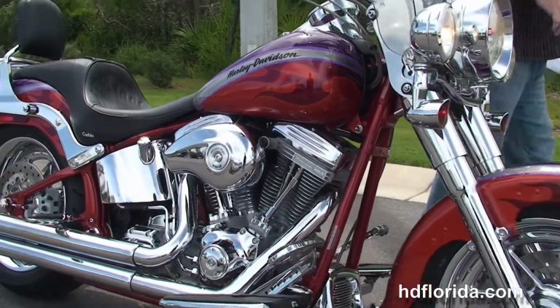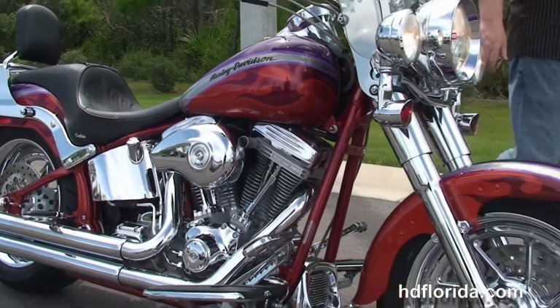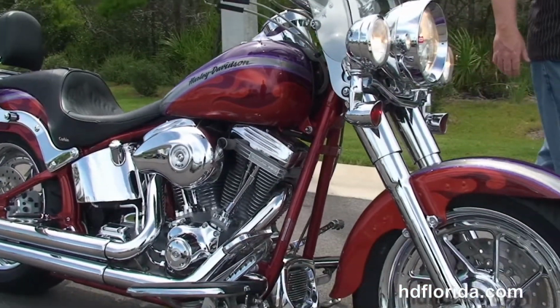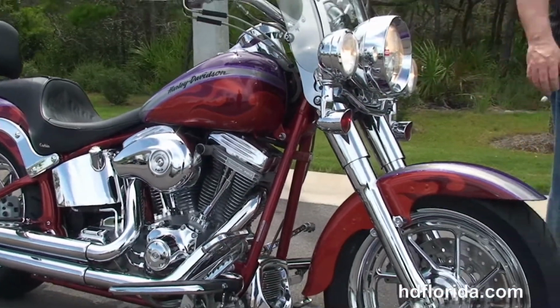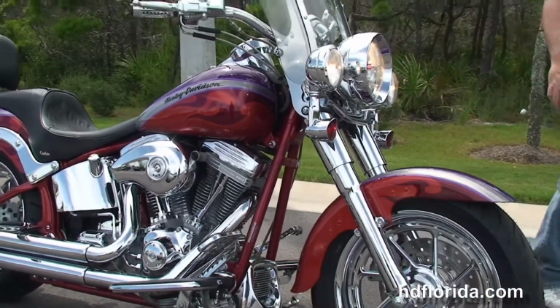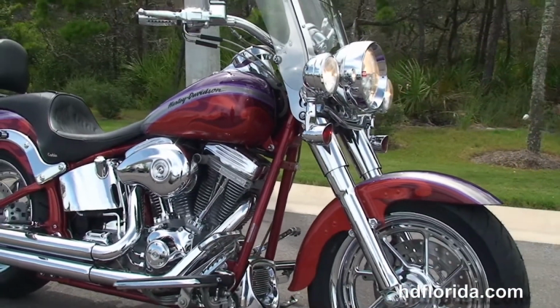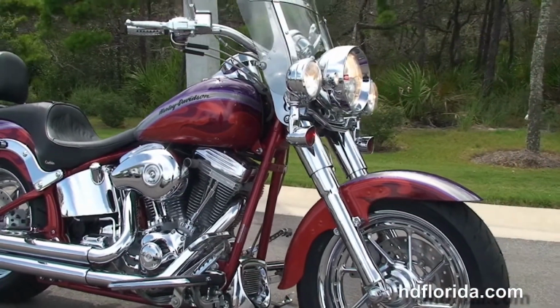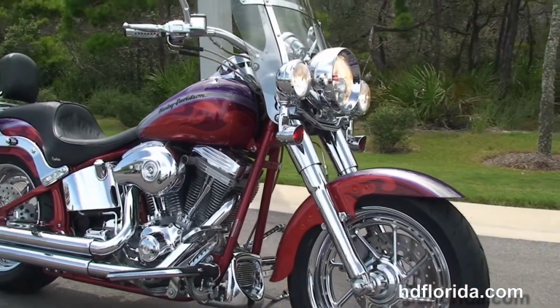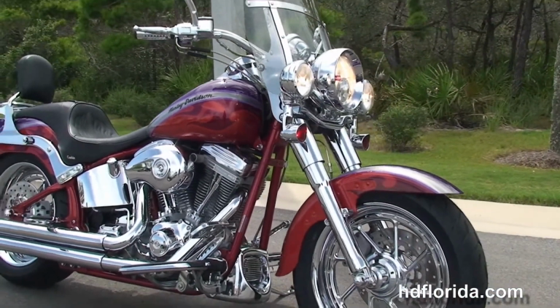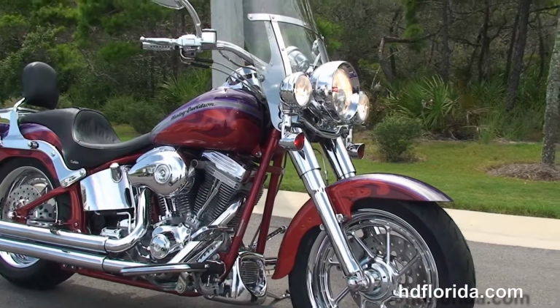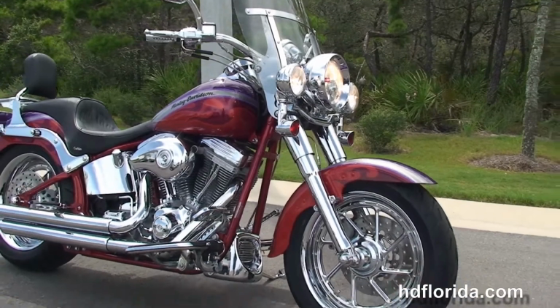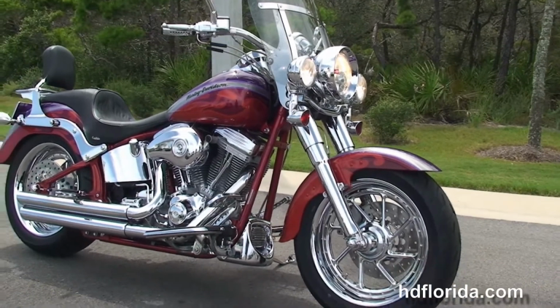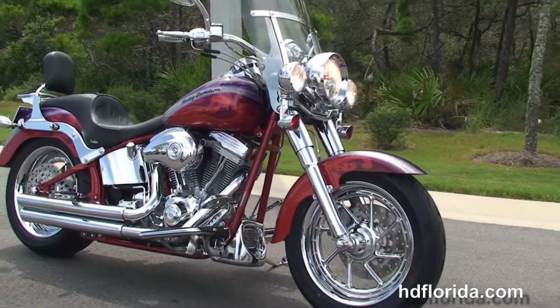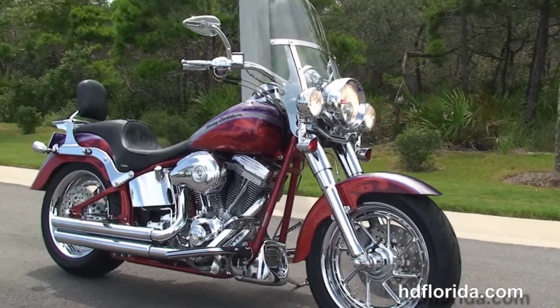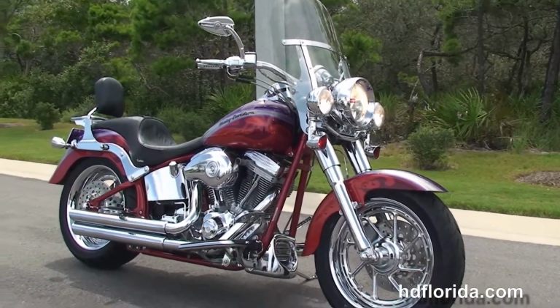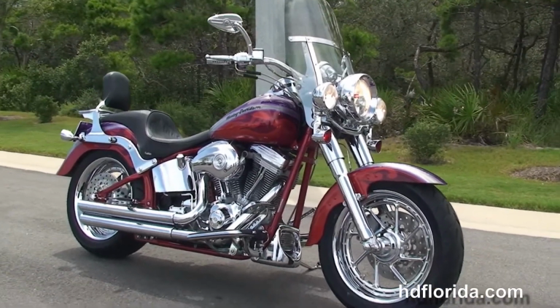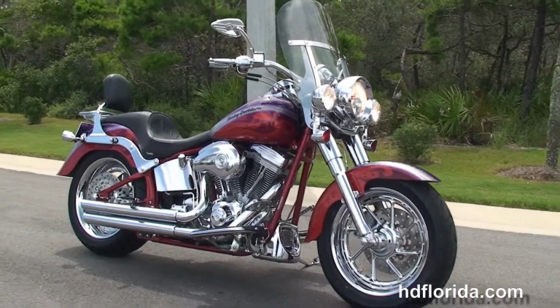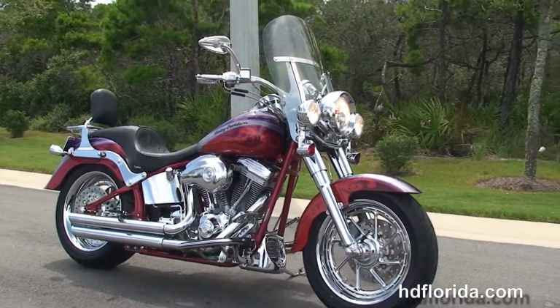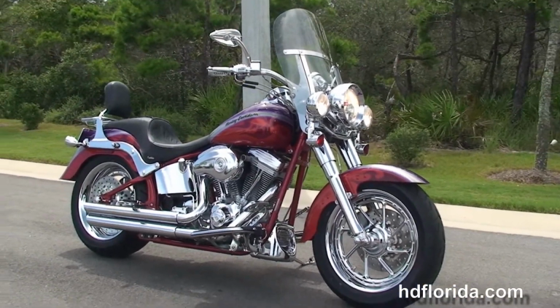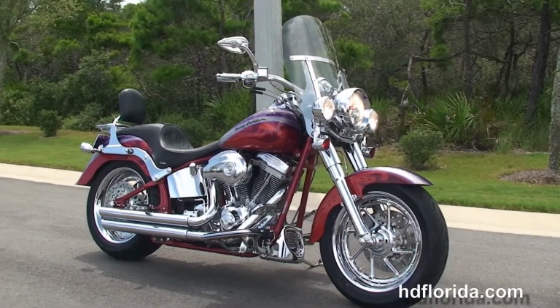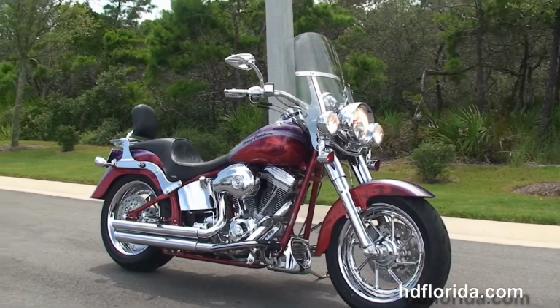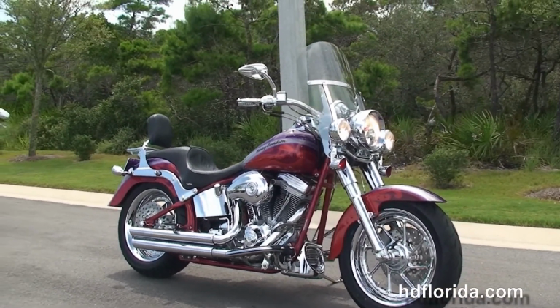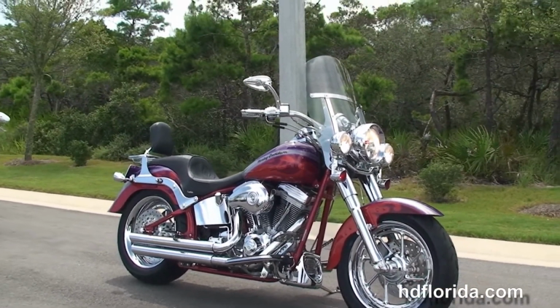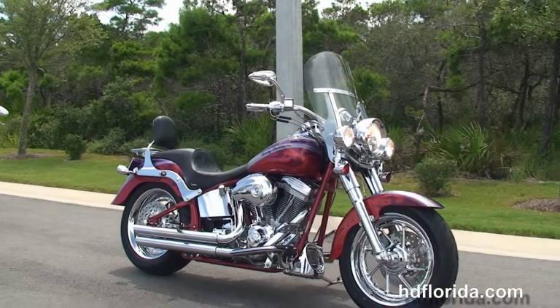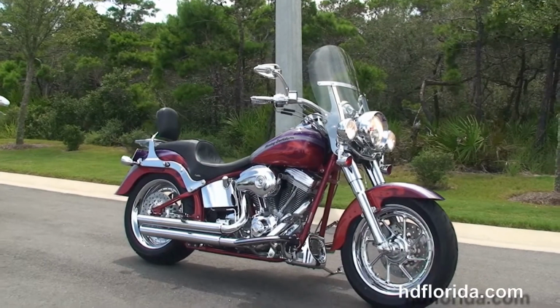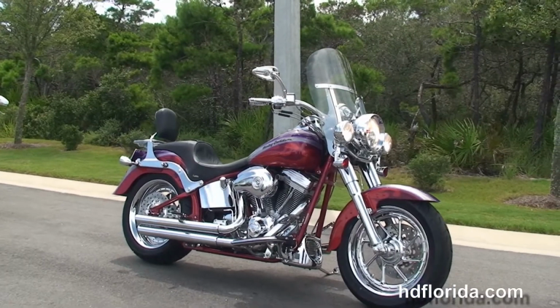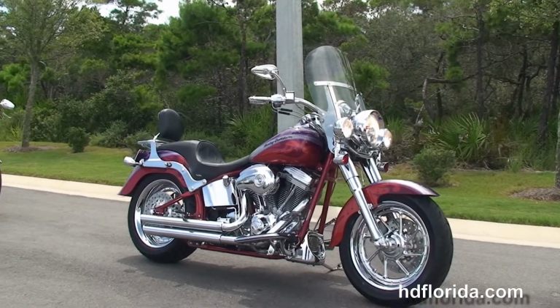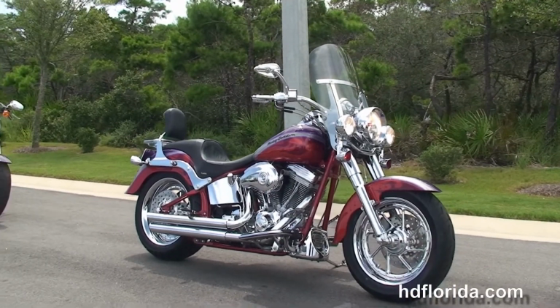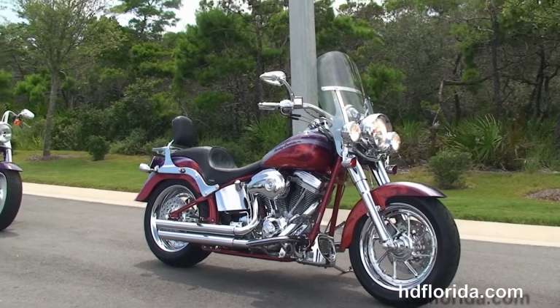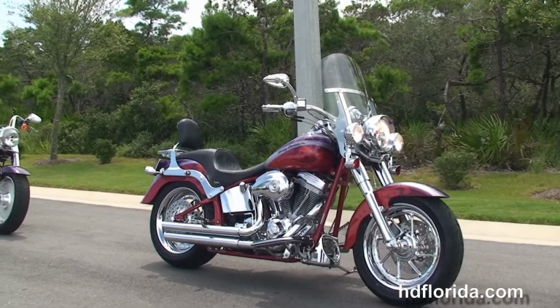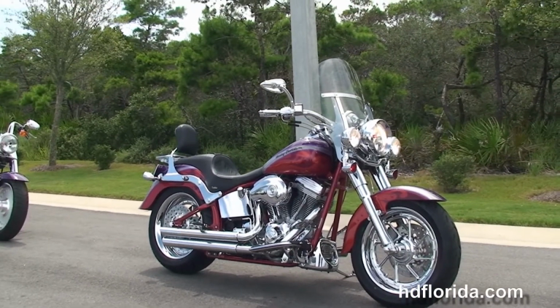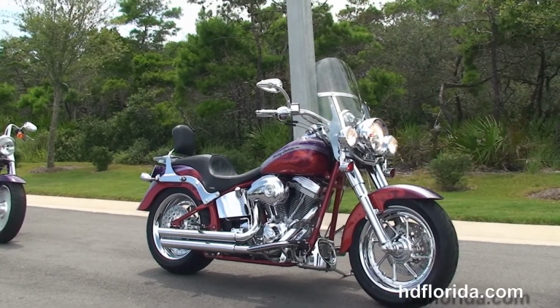Here at the world famous Harley-Davidson of Panama City Beach, all our bikes are fully serviced and safety inspected. We take anything on trade: import motorcycles, cars, campers, trailers, boats, RVs, ATVs — you name it, we take it, as long as we don't have to feed it.